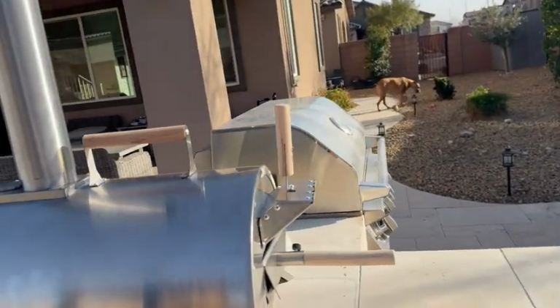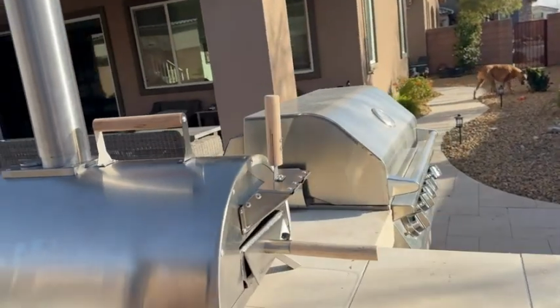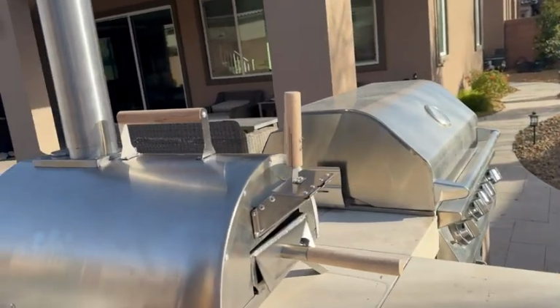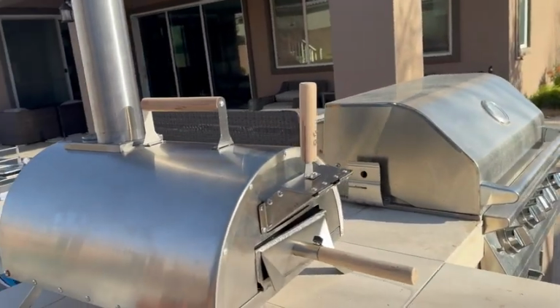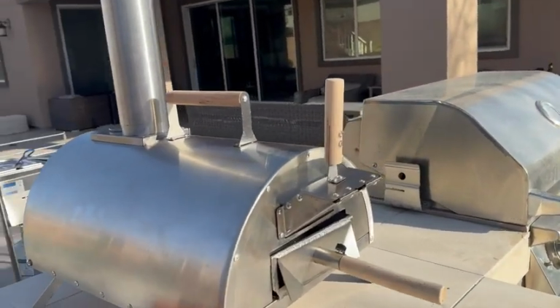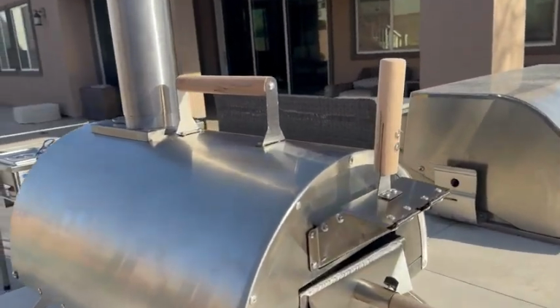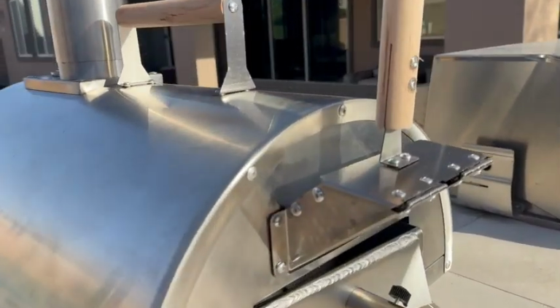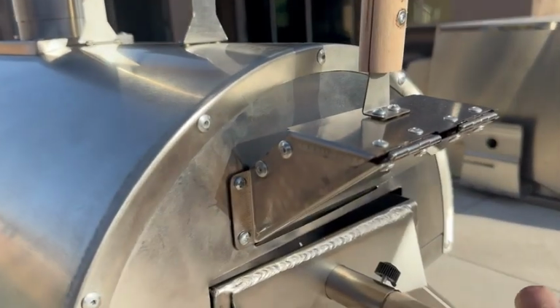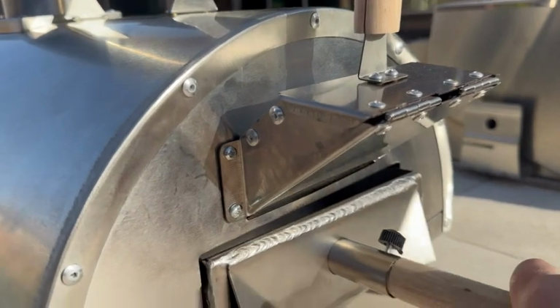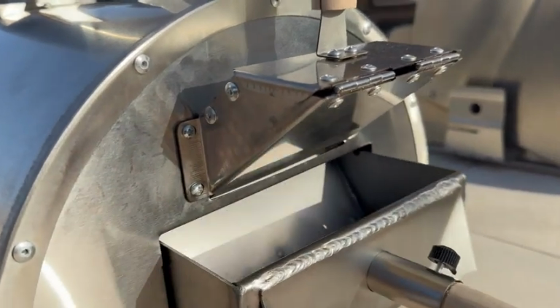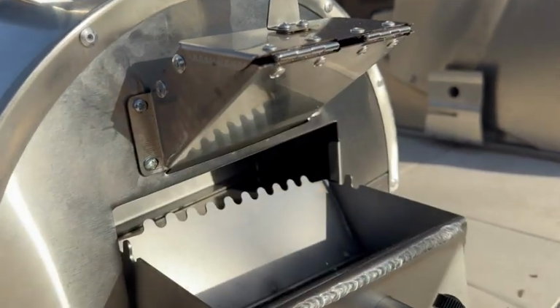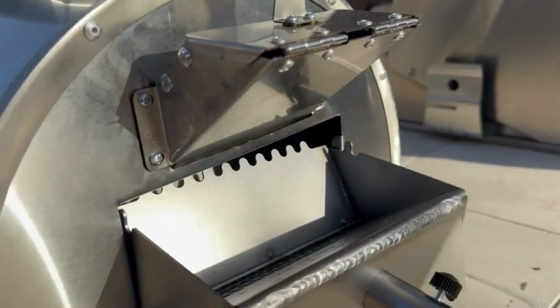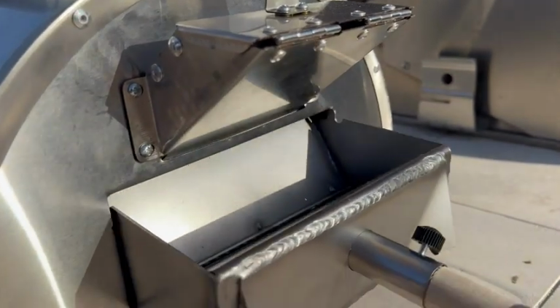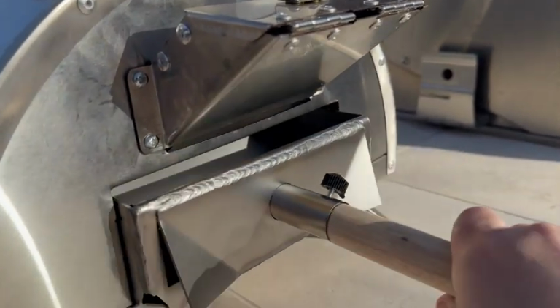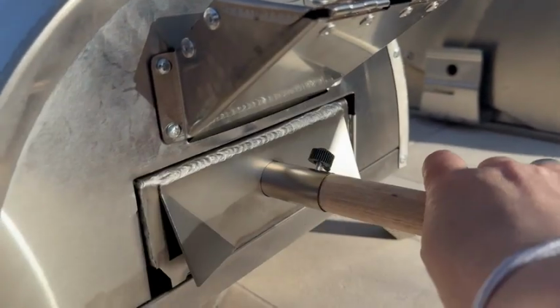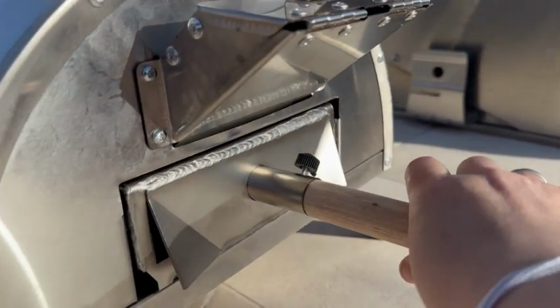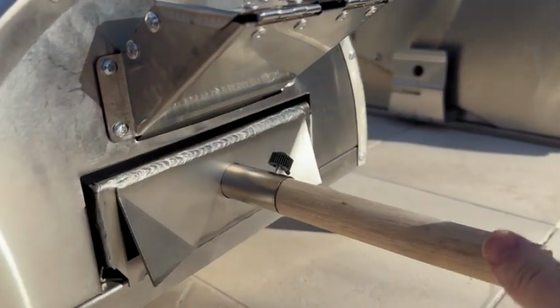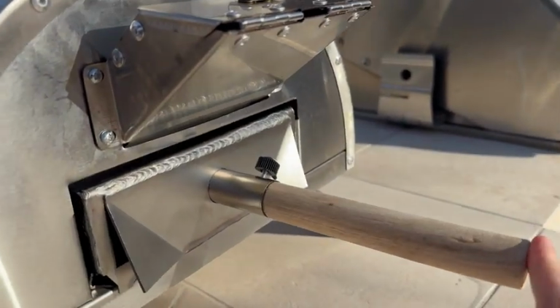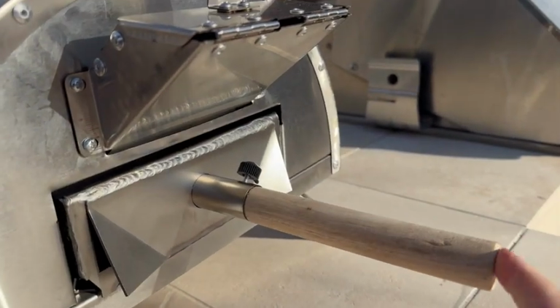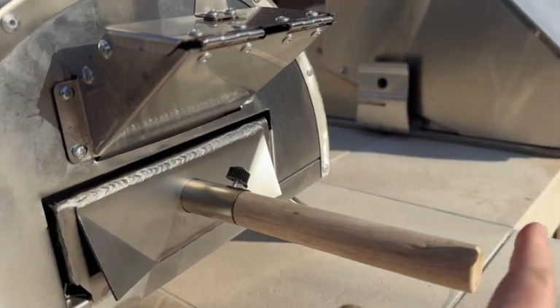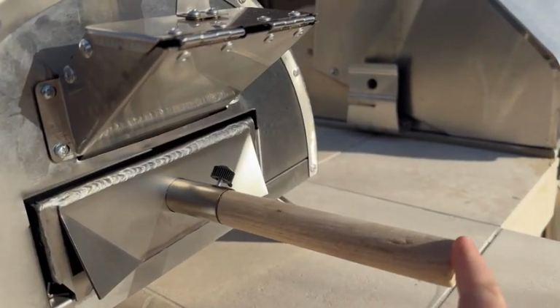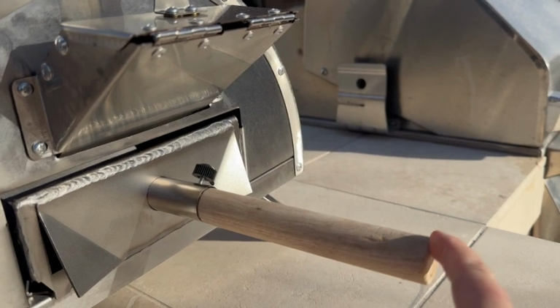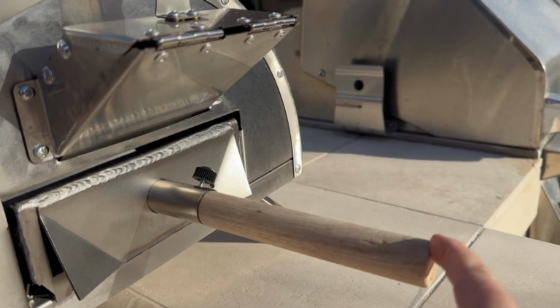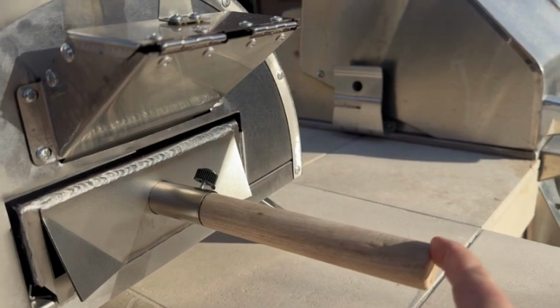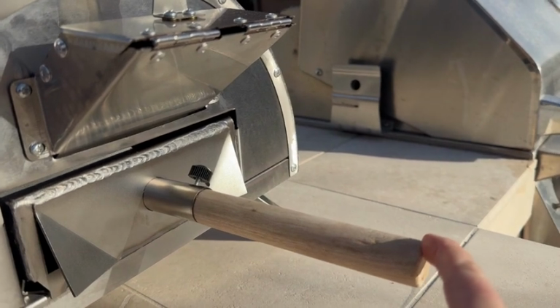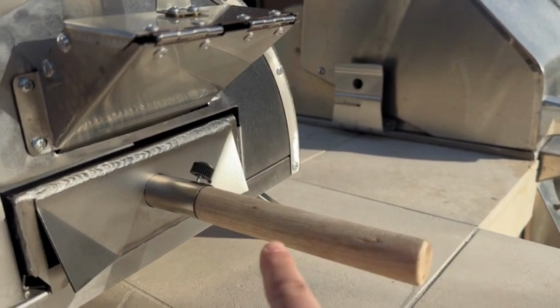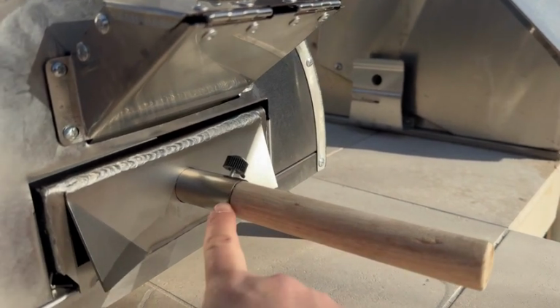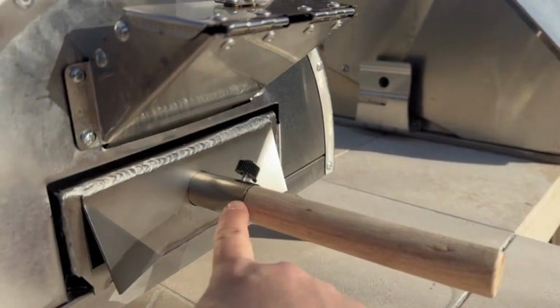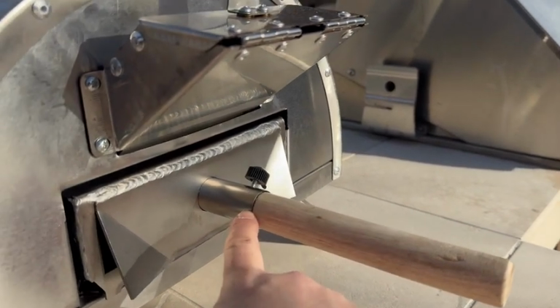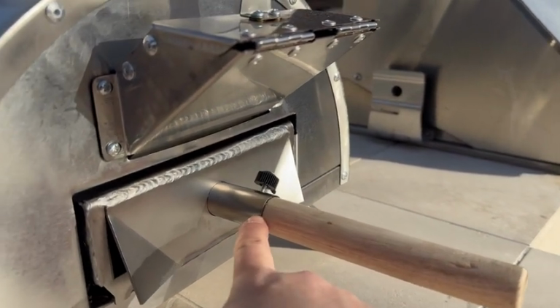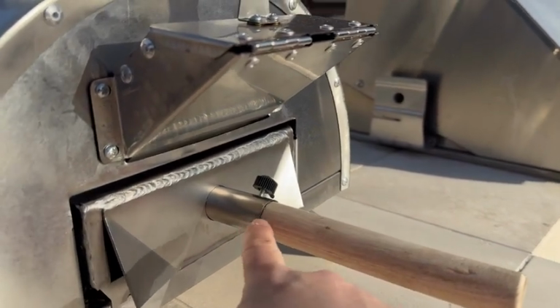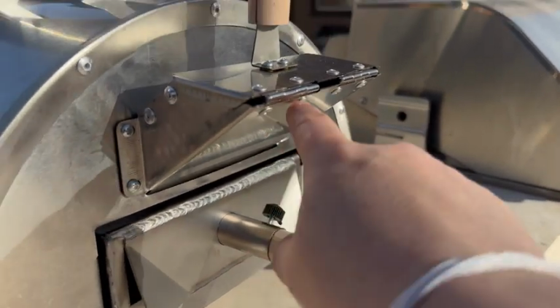I'll show you the back here. This pulls out, and that's where you're going to put your pellets. This wood handle comes out, and this is where you plug in your blower as well.